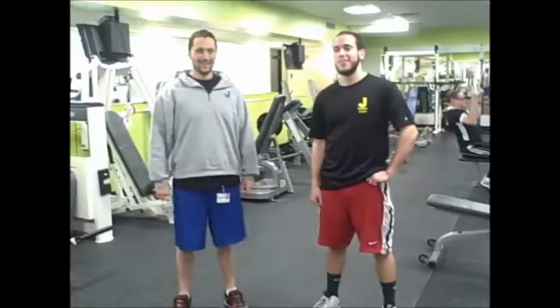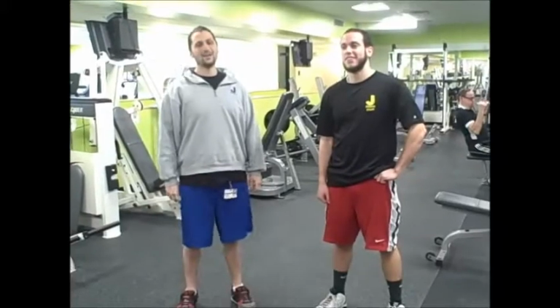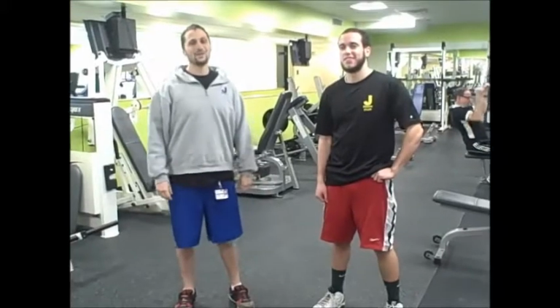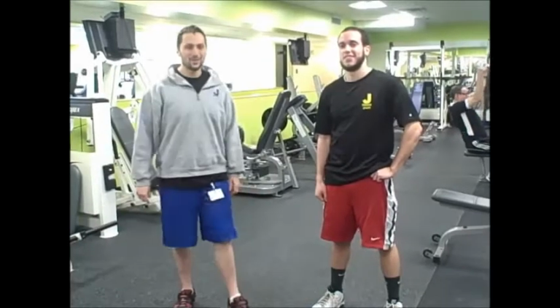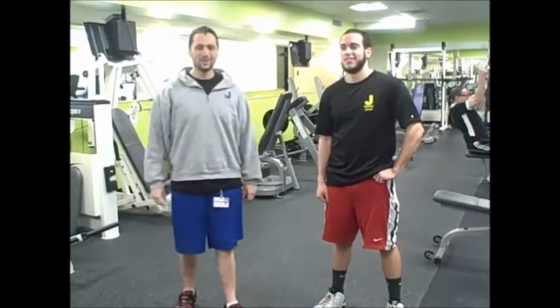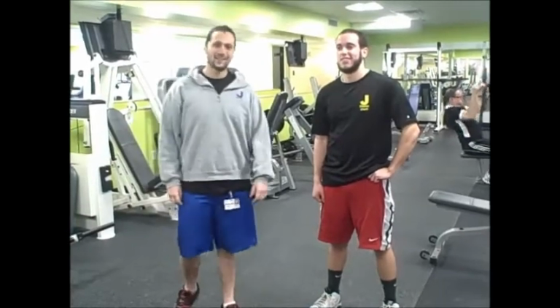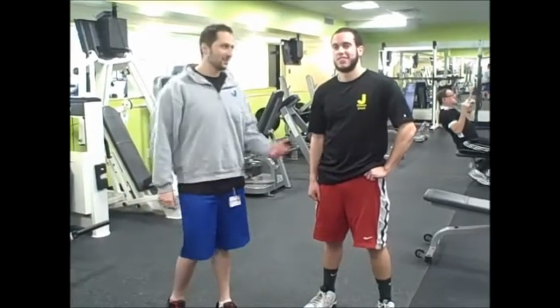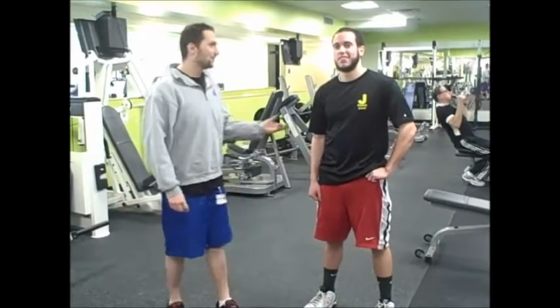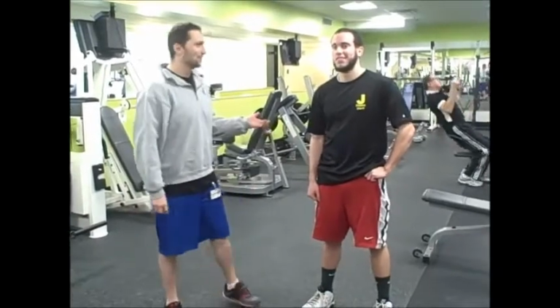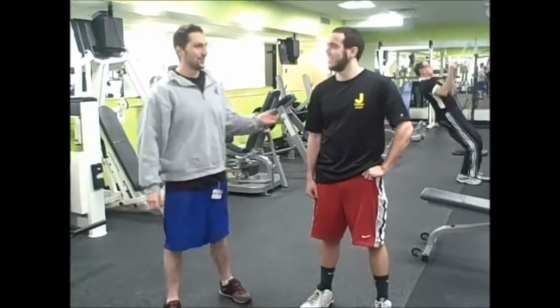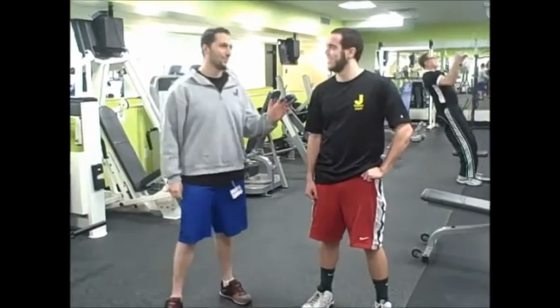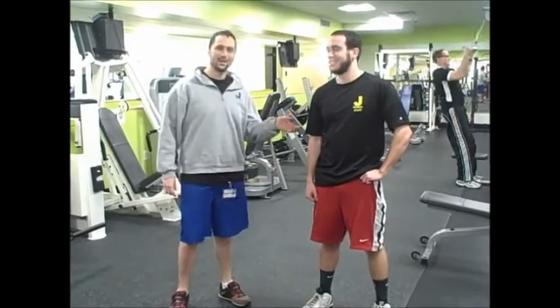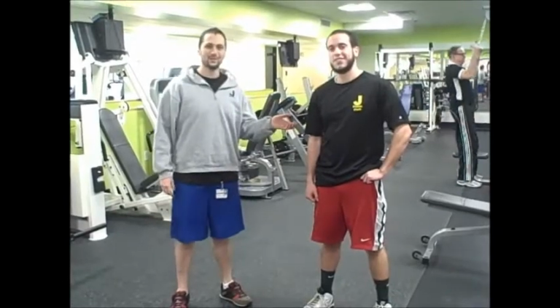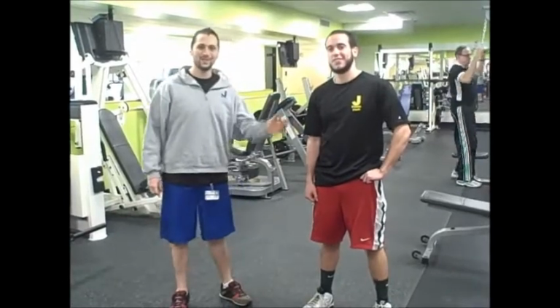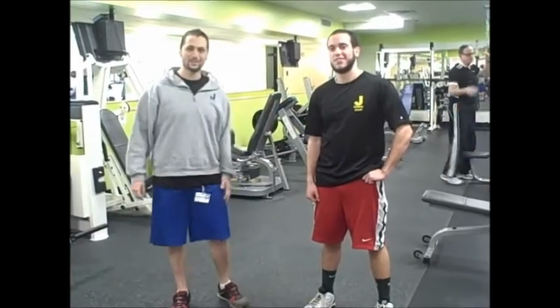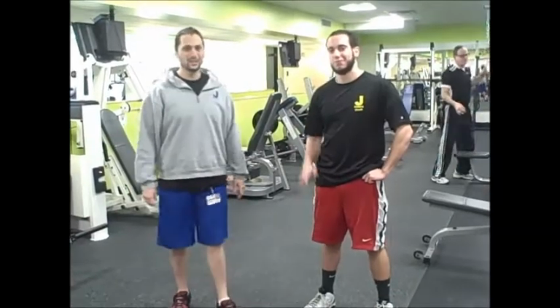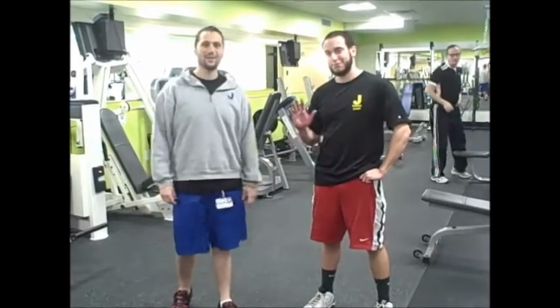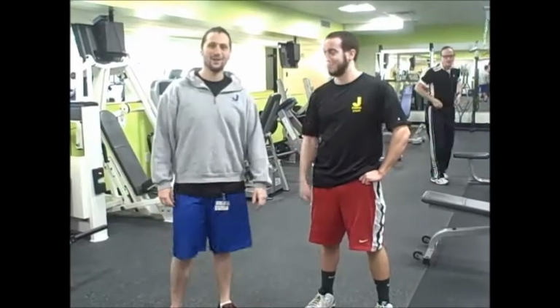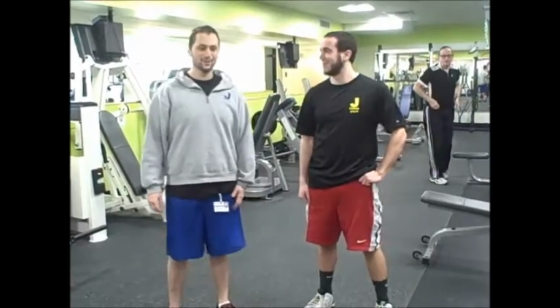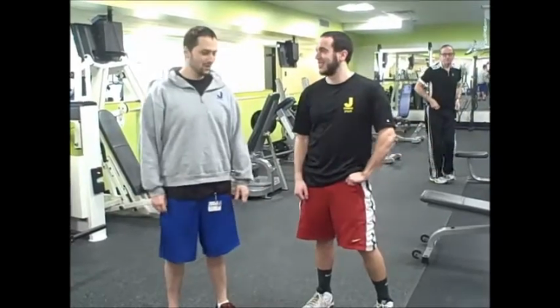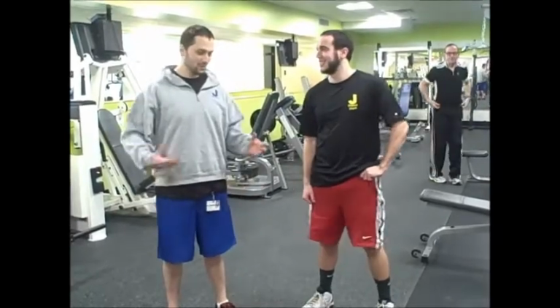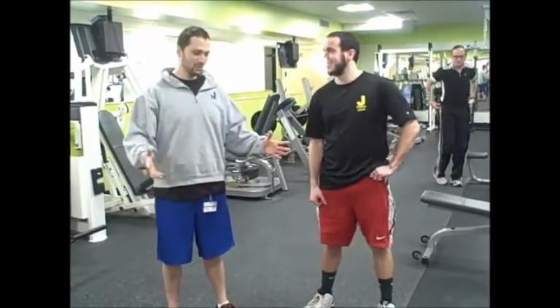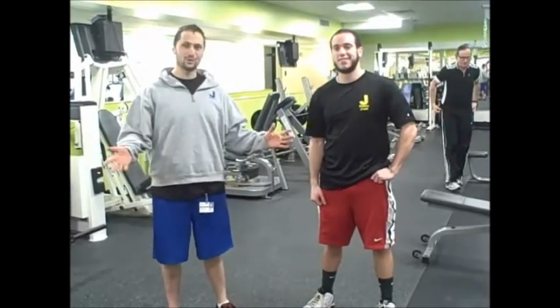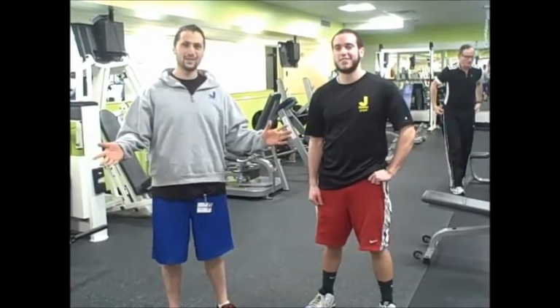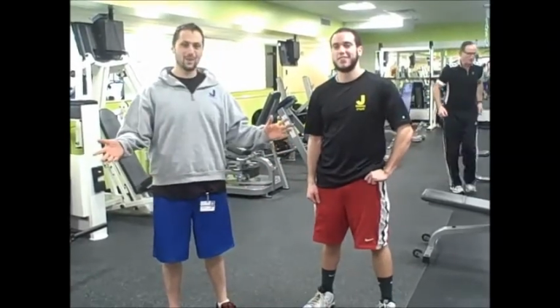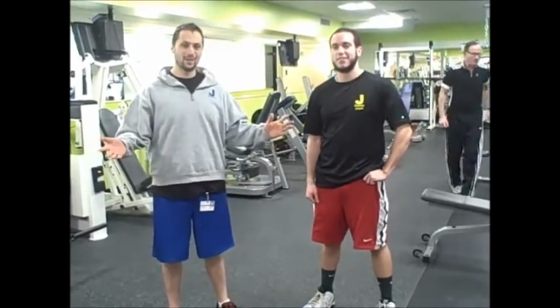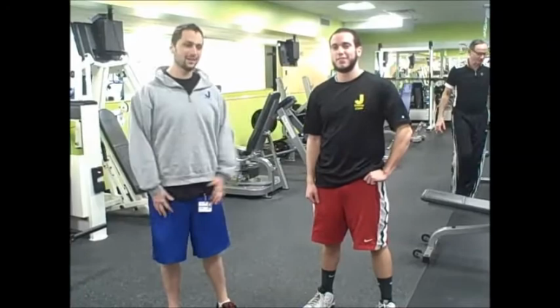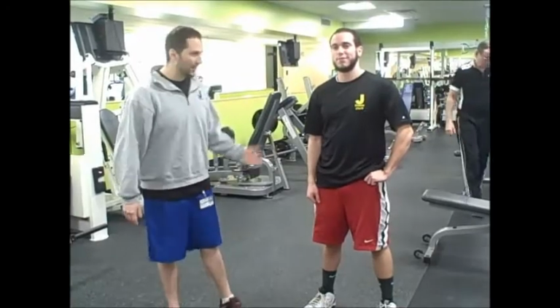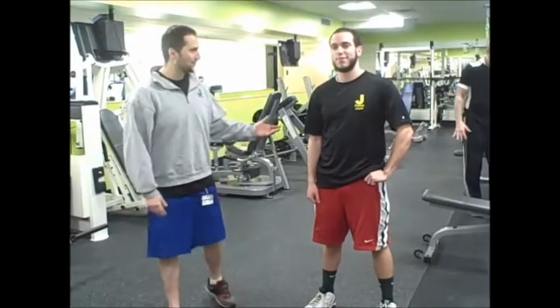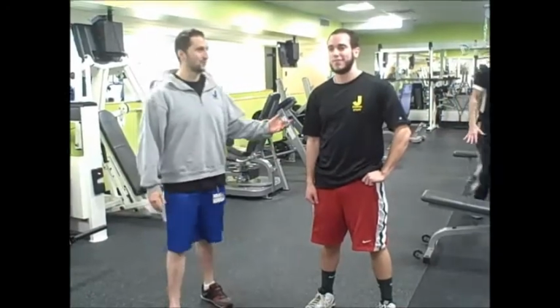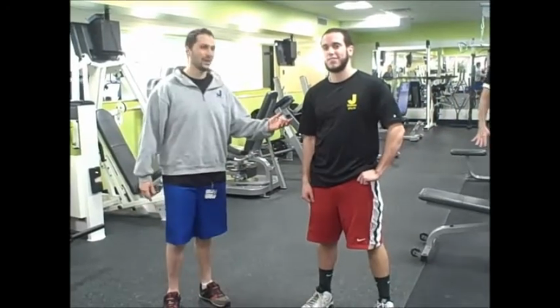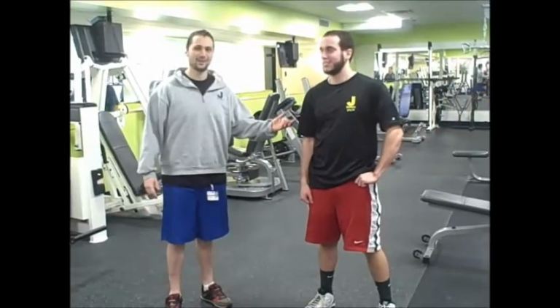Hi, I'm Andrew at J Fitness and I'd like to introduce our new trainer, Rob Casalucci. He's going to be kicking off our new small group training in February, and right now he's going to show us a new exercise.